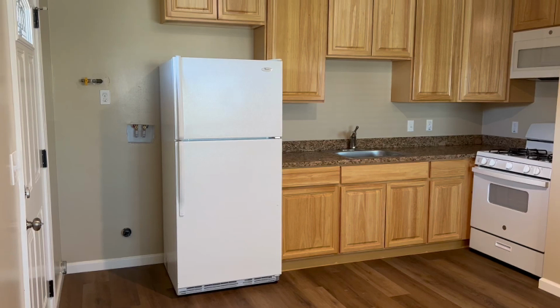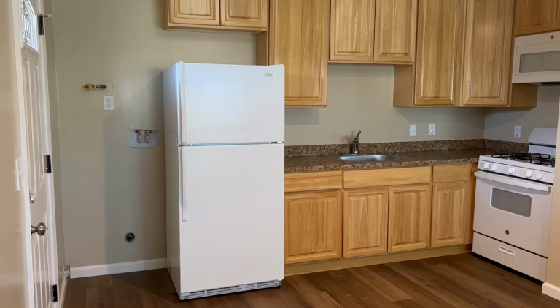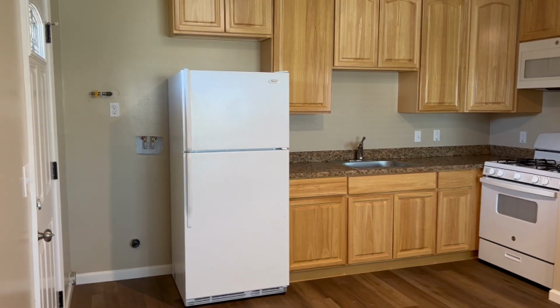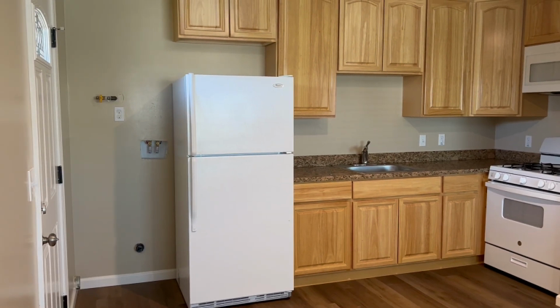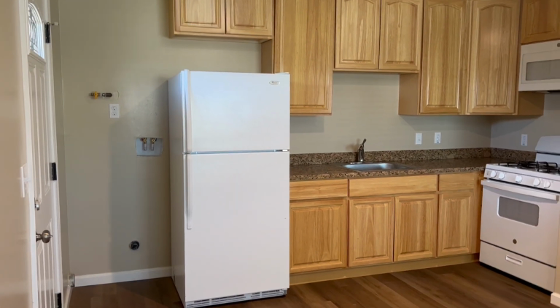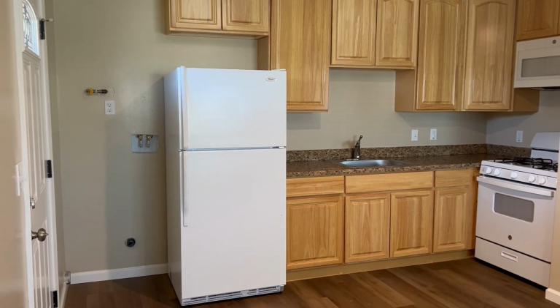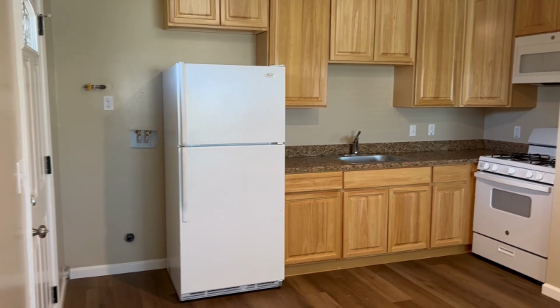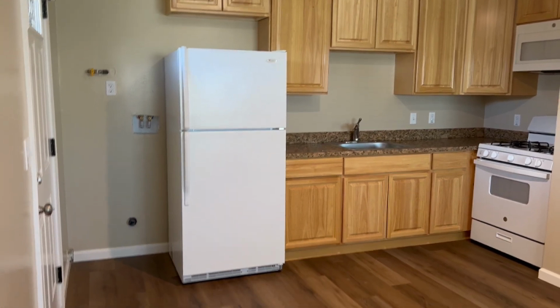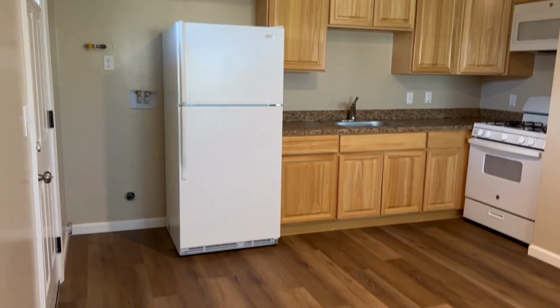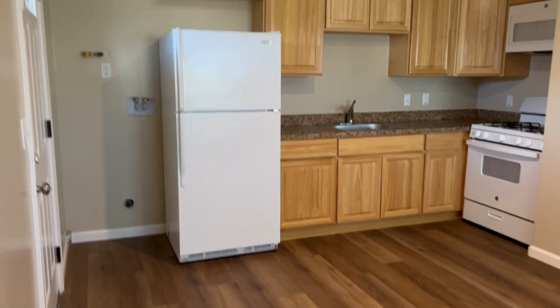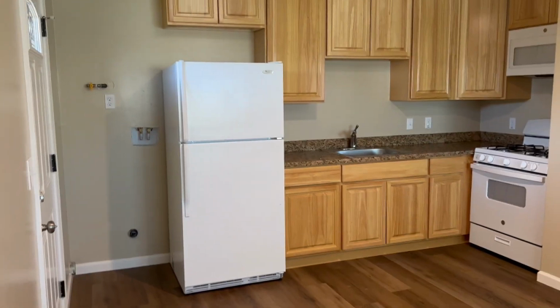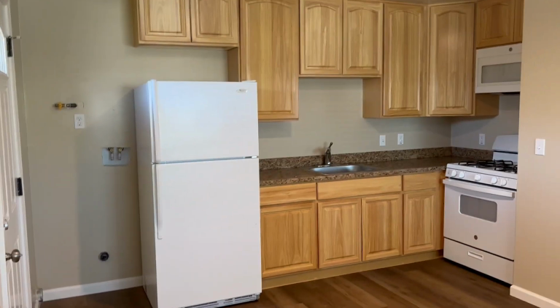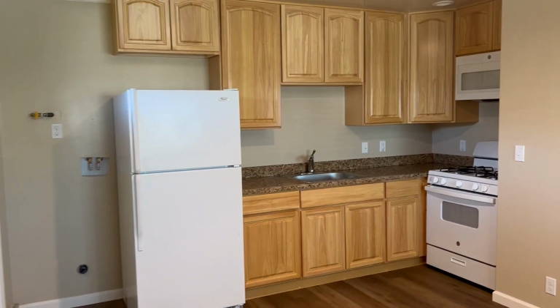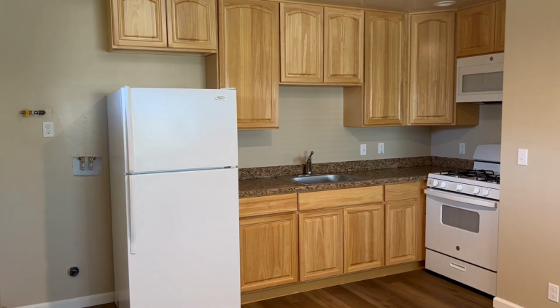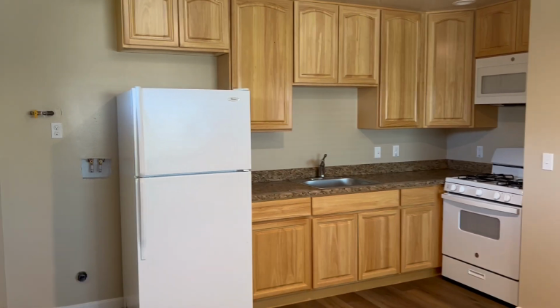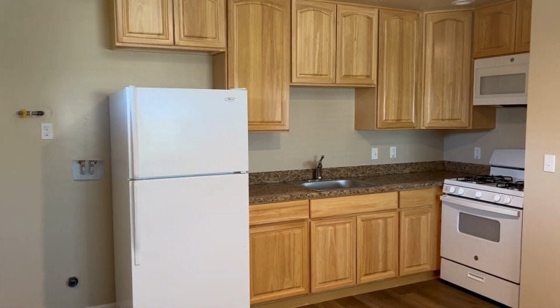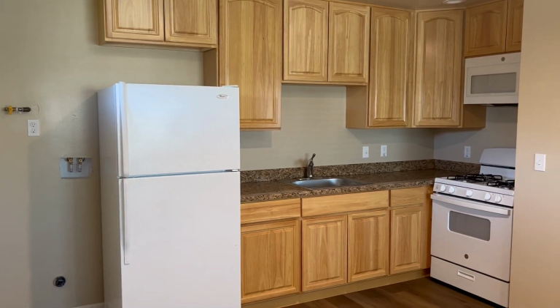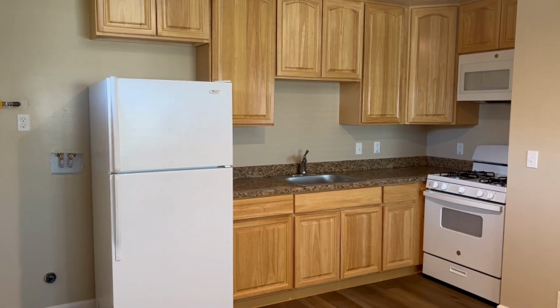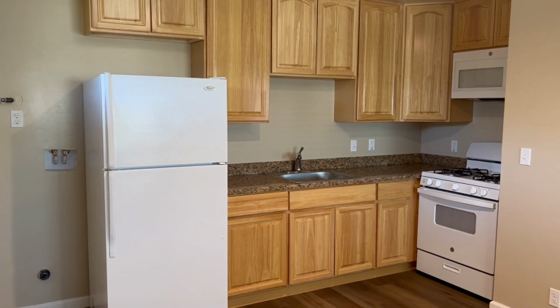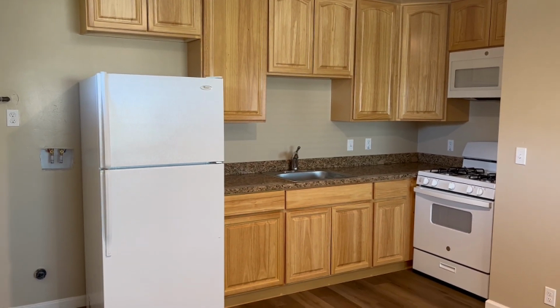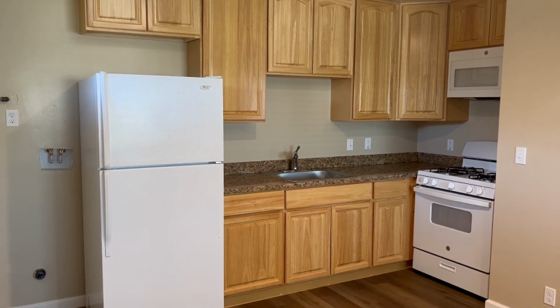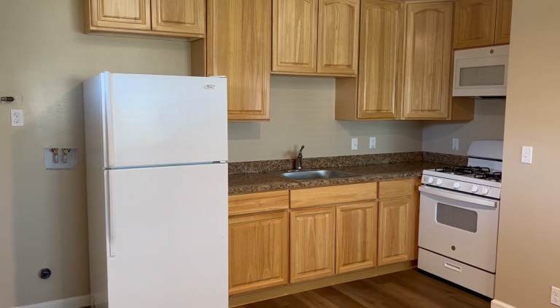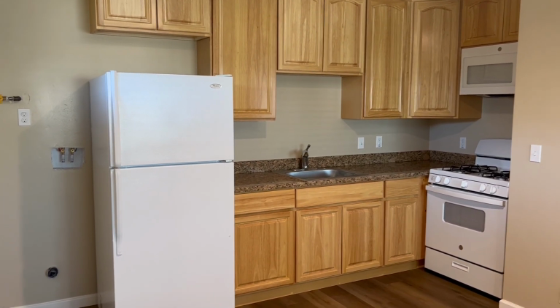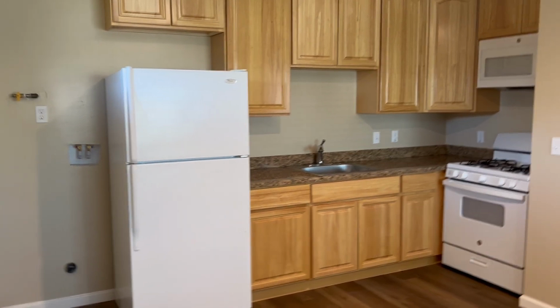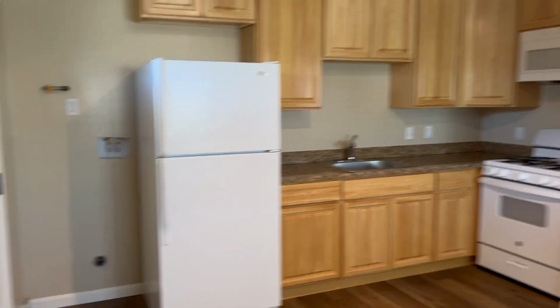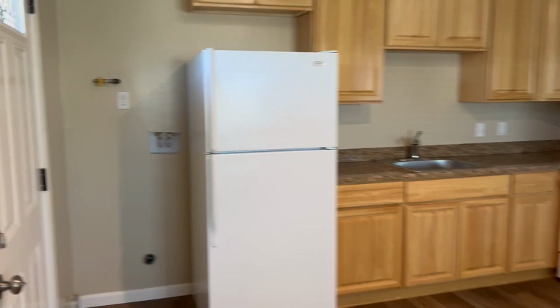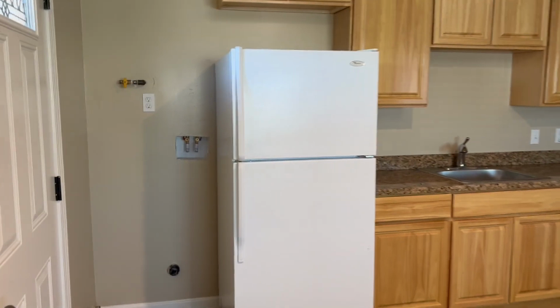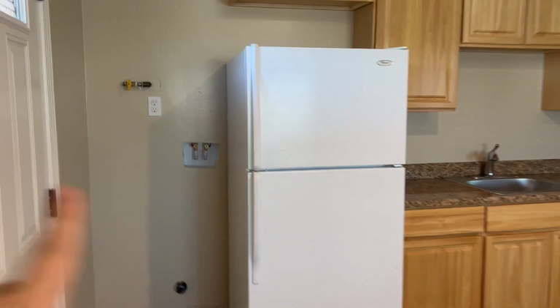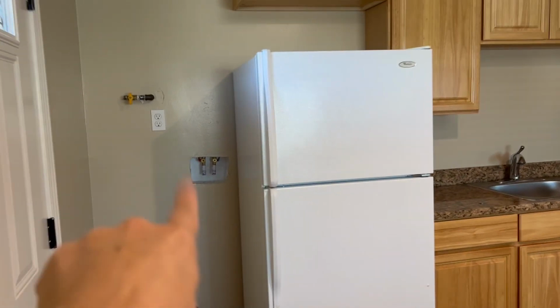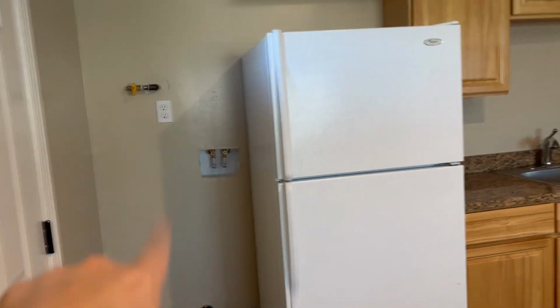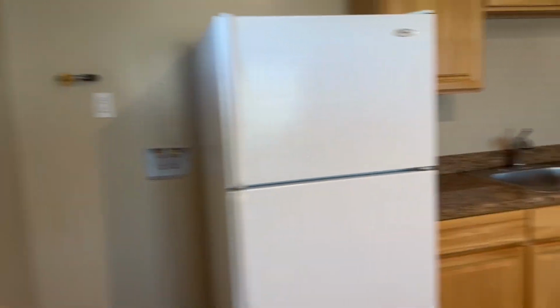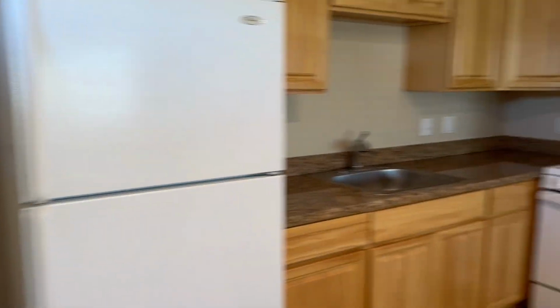Here we are at 1095 Sherman Drive. You'll see we've got the kitchen here with newer cabinets, granite countertops, and room for a stackable washer and dryer right here.